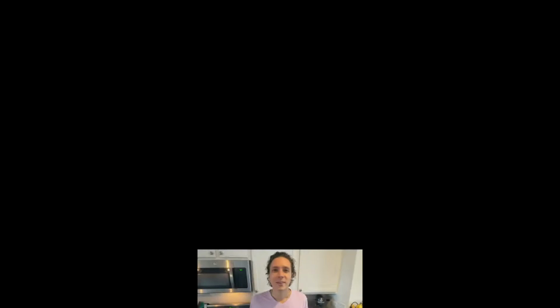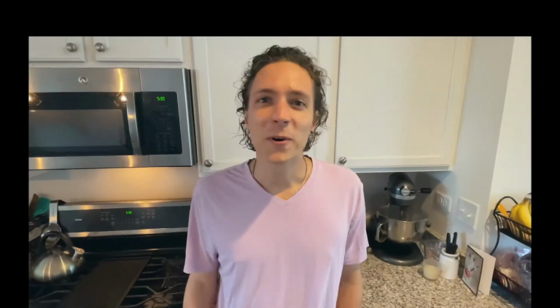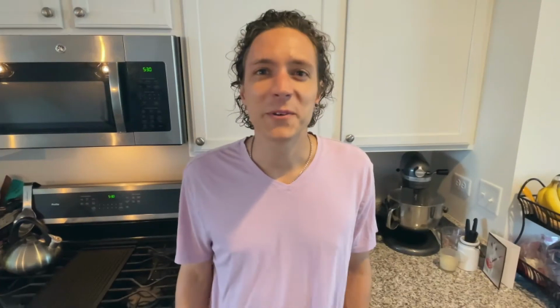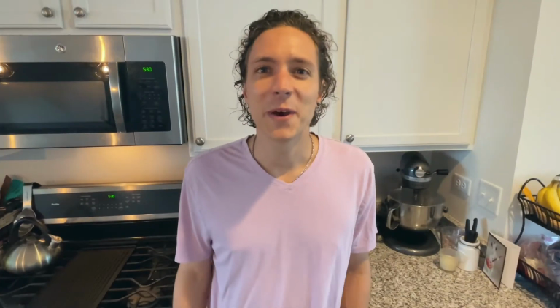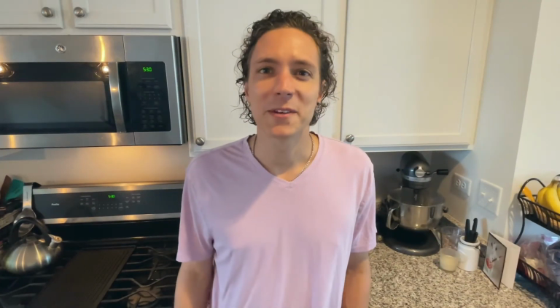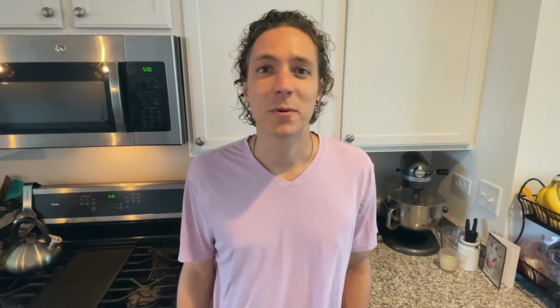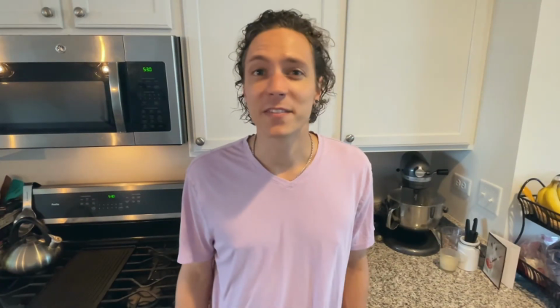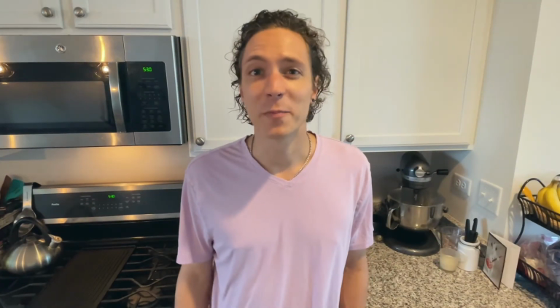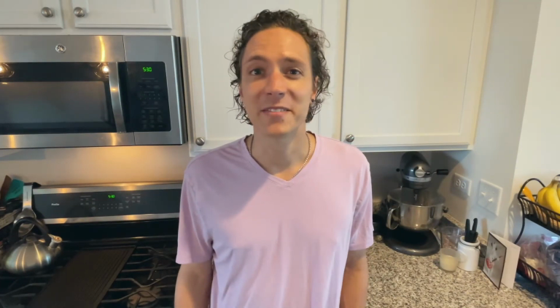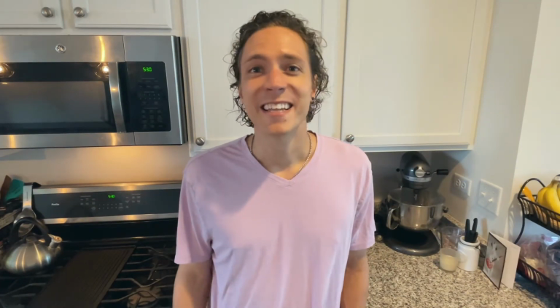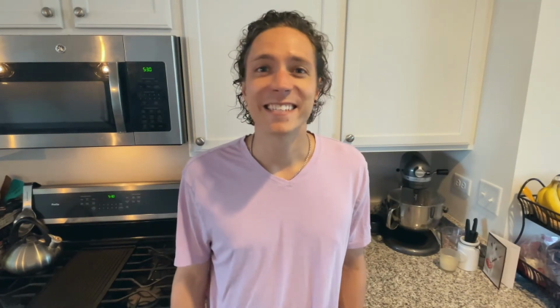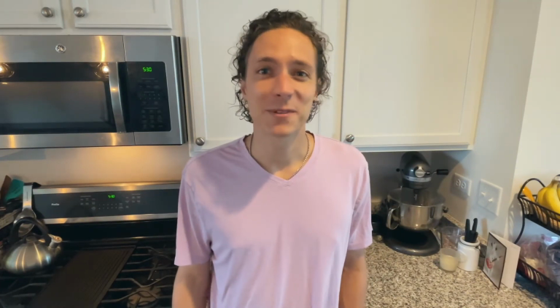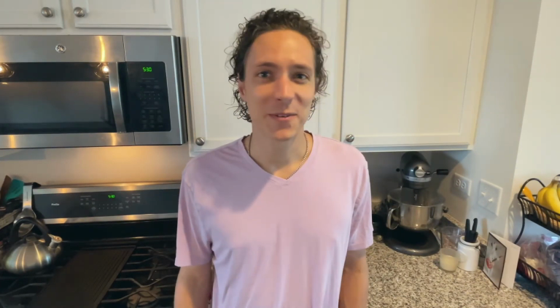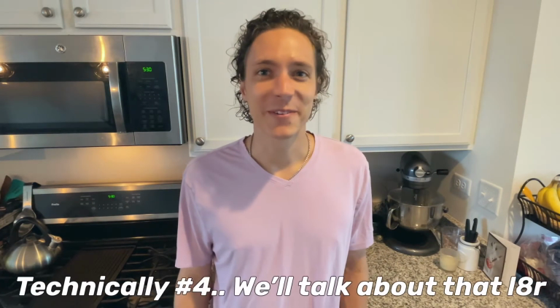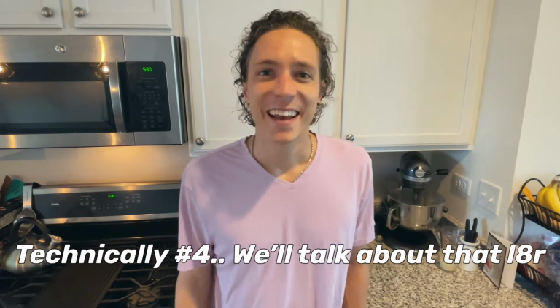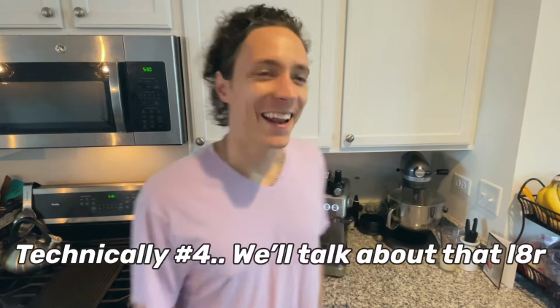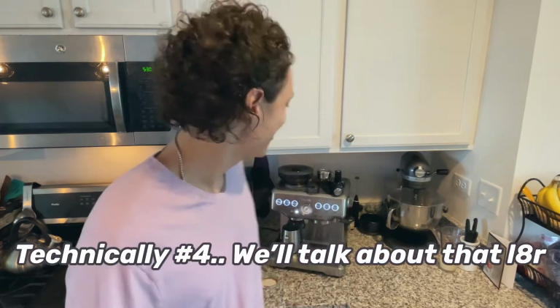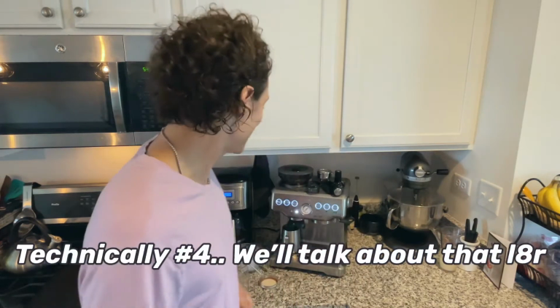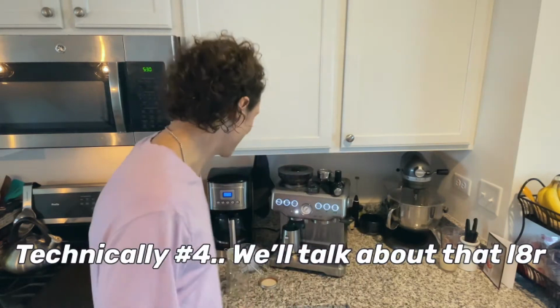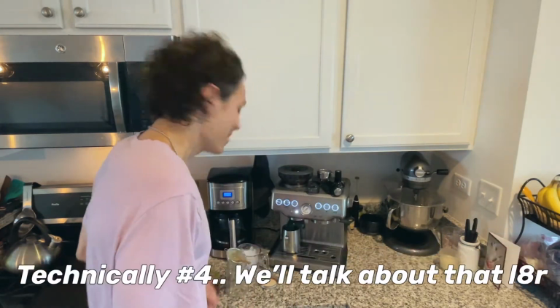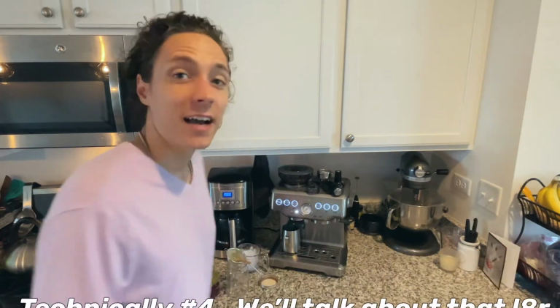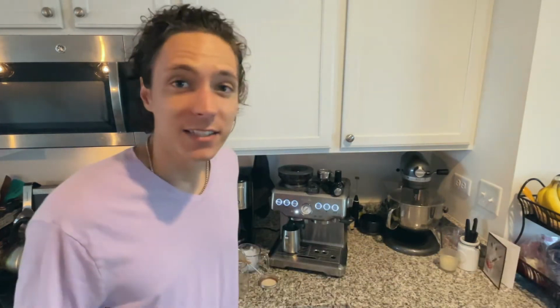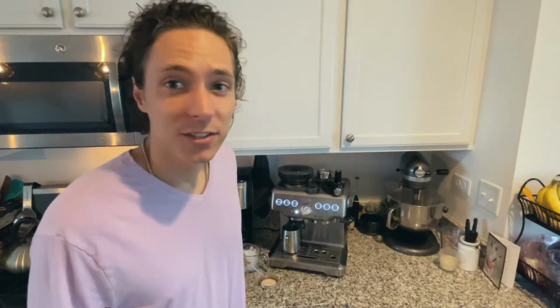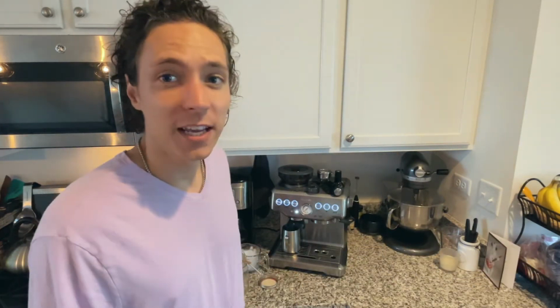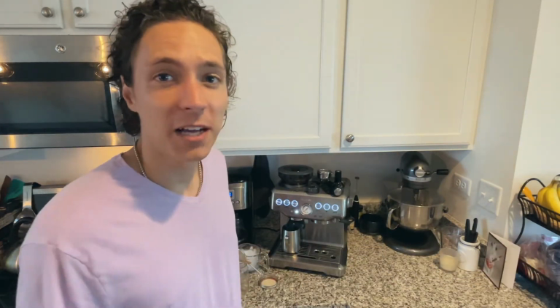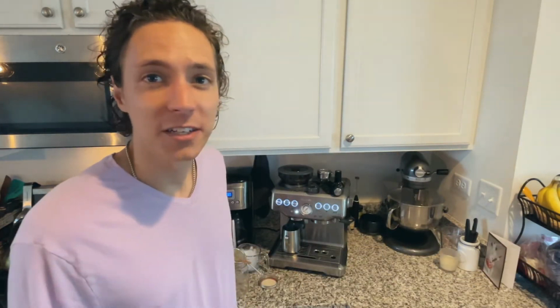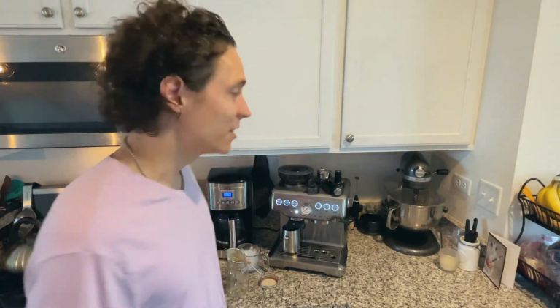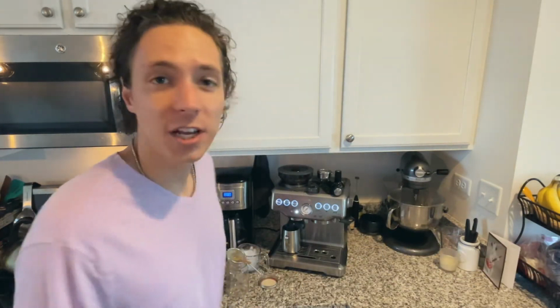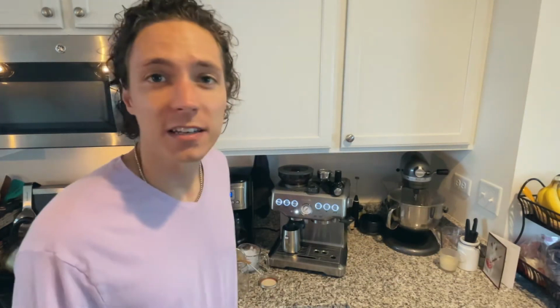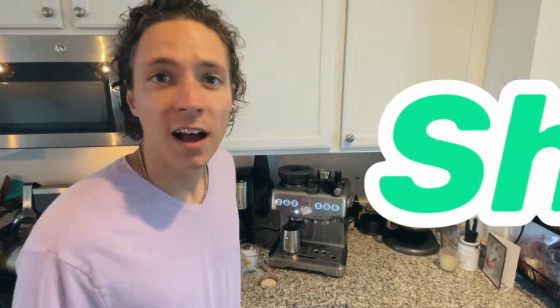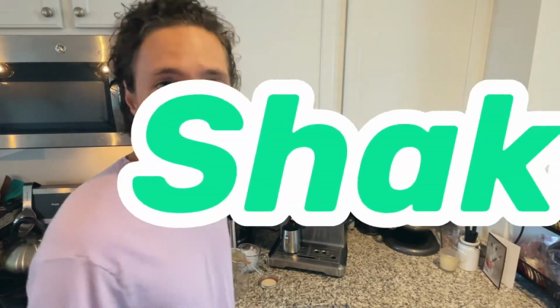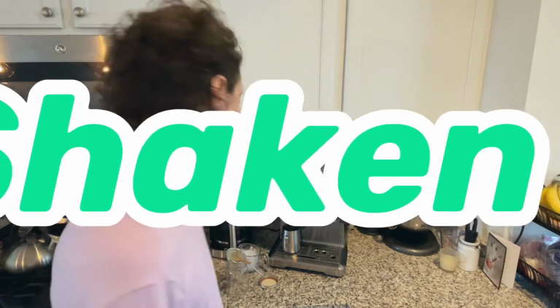Welcome to a new episode of Brent's Favorite Bevs. This is episode number three, and I'm going to do the iced shaken matcha.